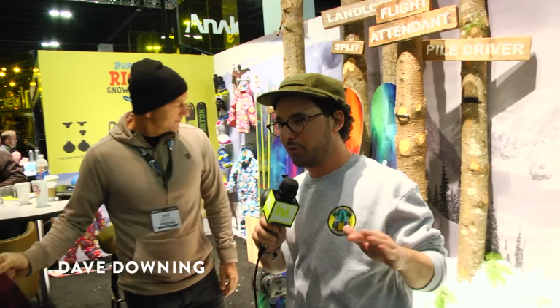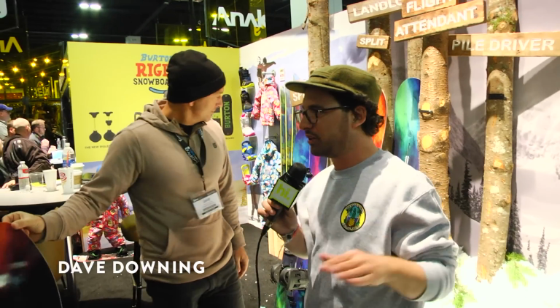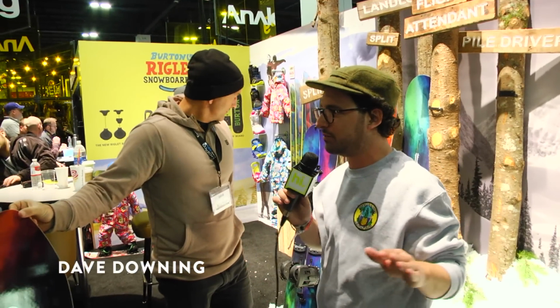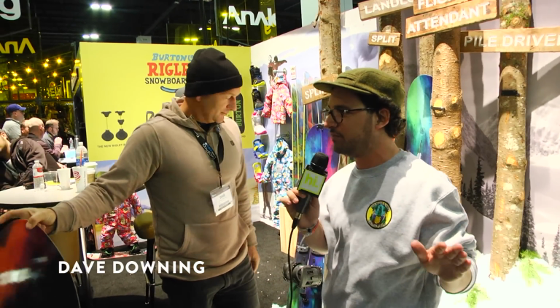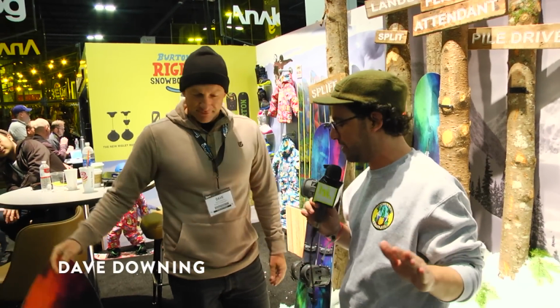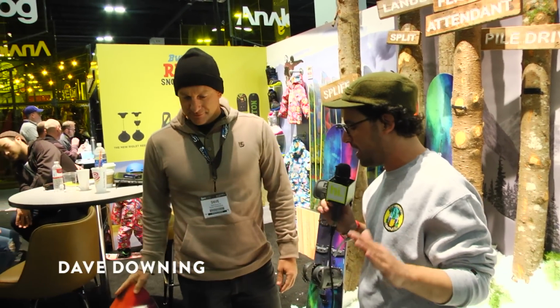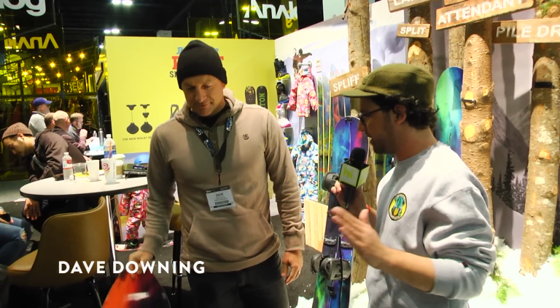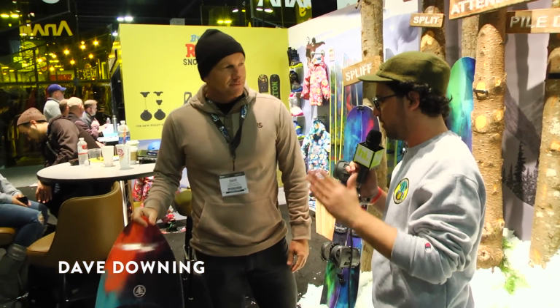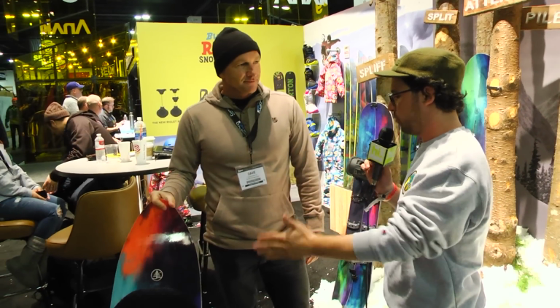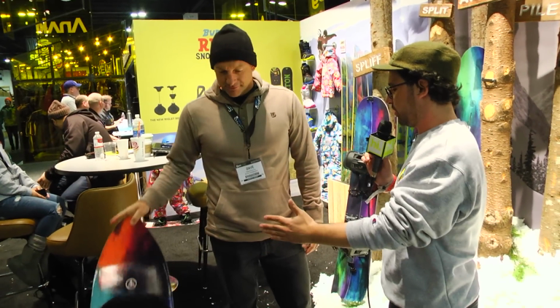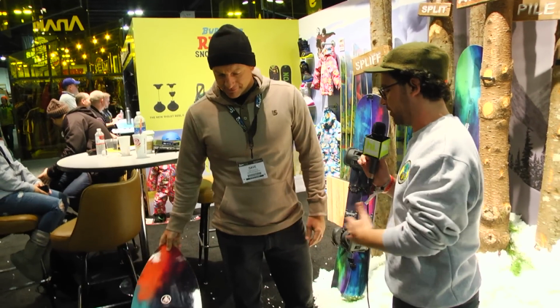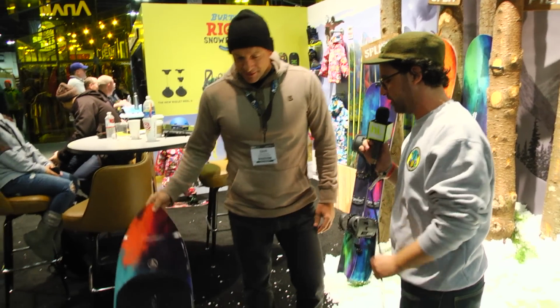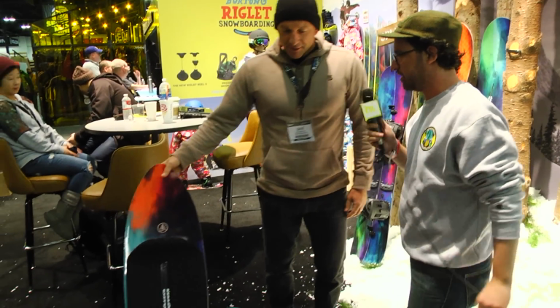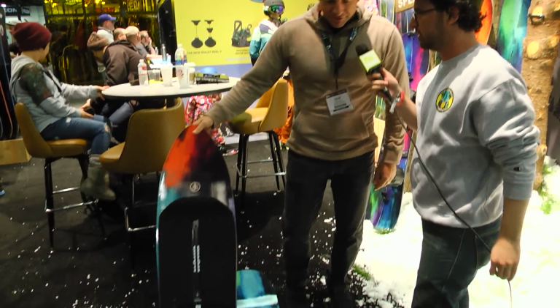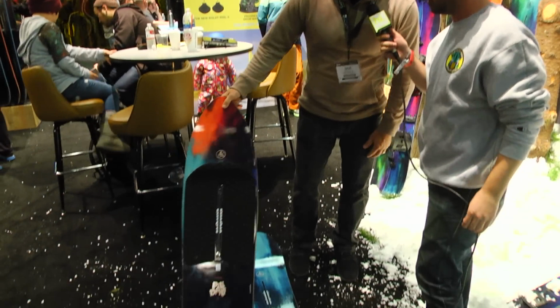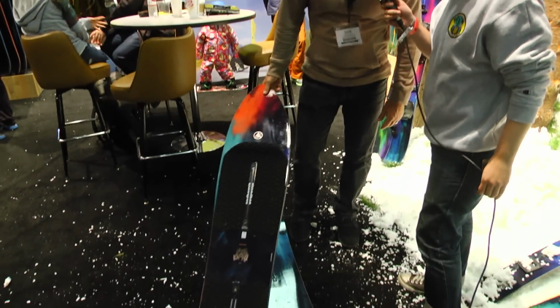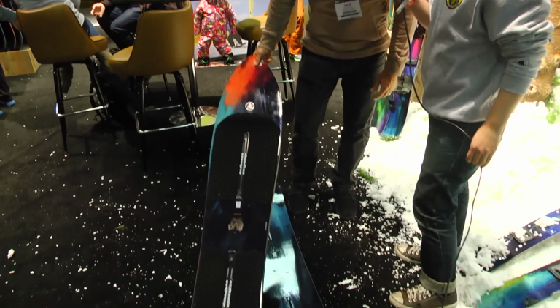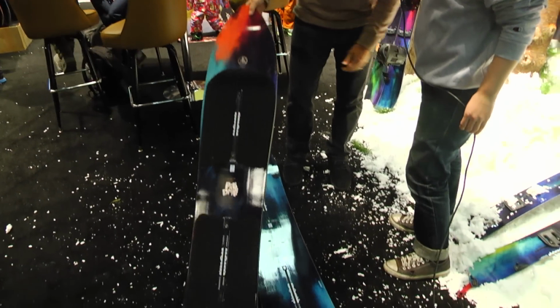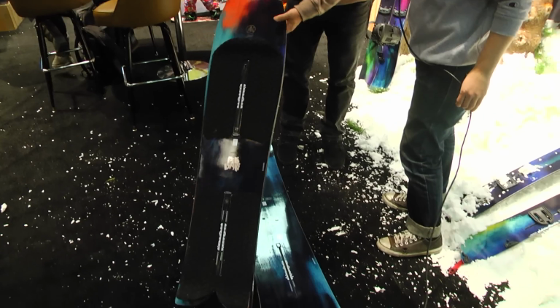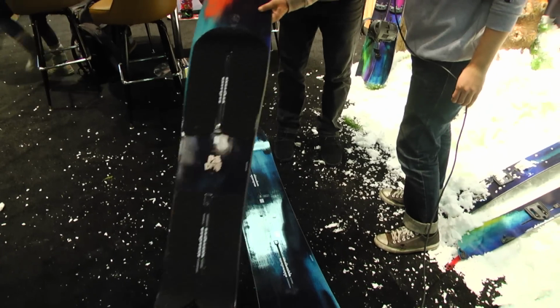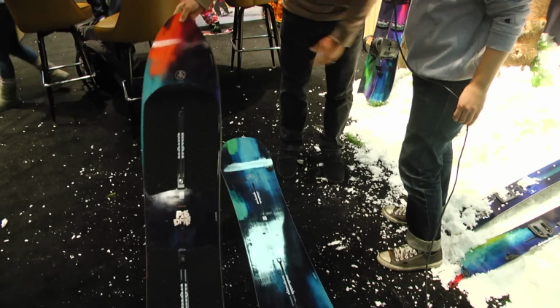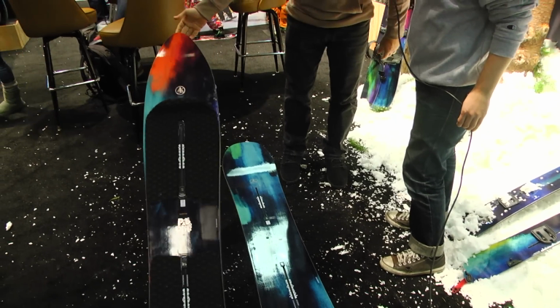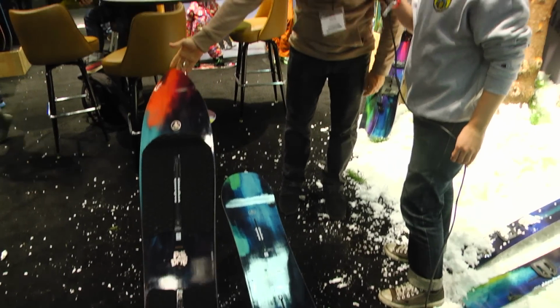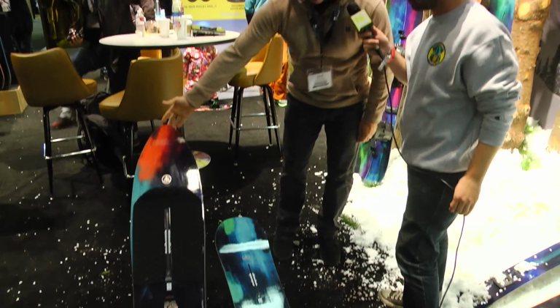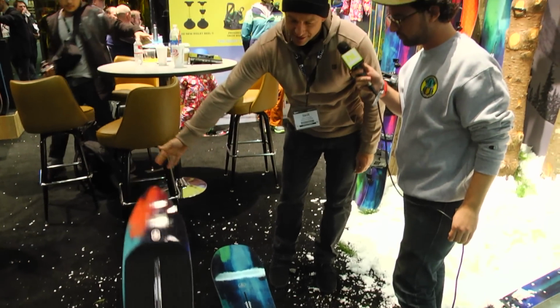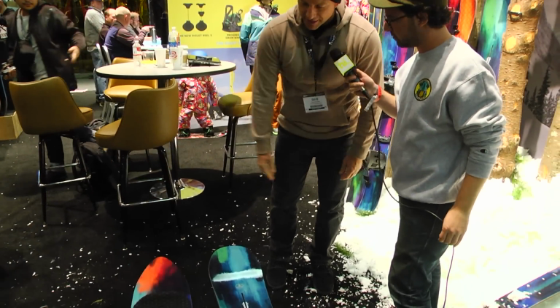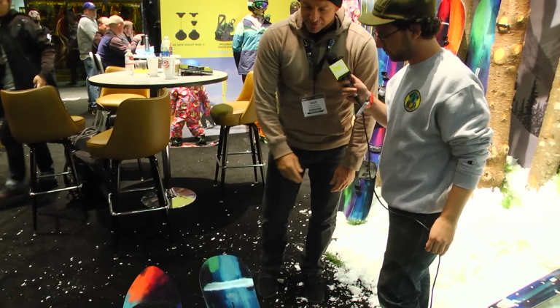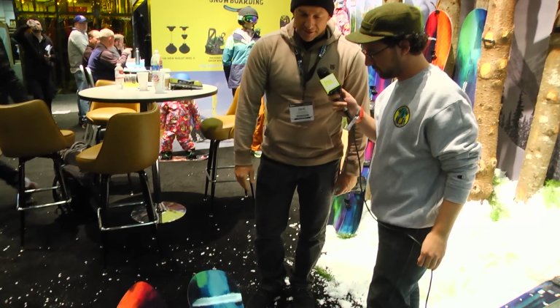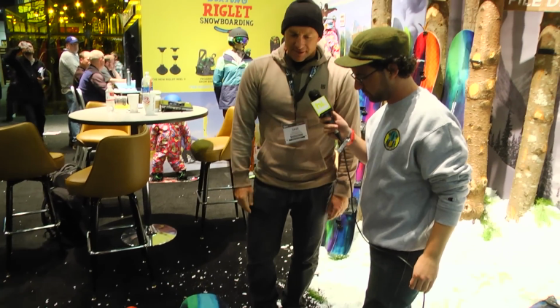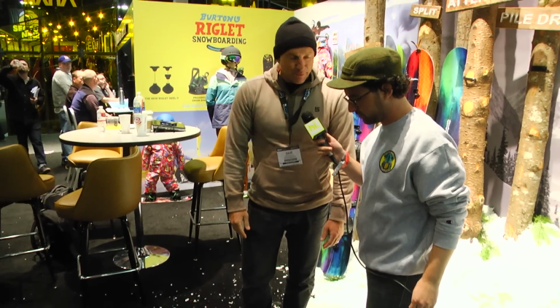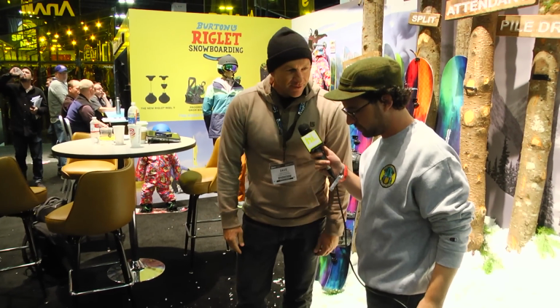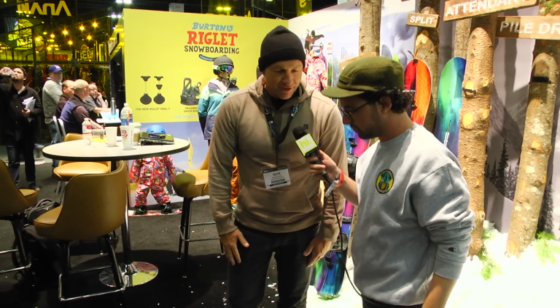We're here with the legend himself, Dave Downing. Dave, what are you holding? What are these? Well, these are two boards in the family tree line from Burton. This one right here is the Pile Driver and it's made for riding deep pow in the trees.